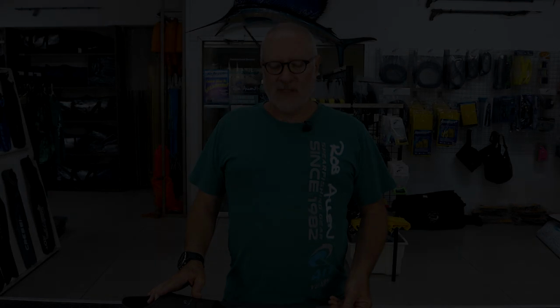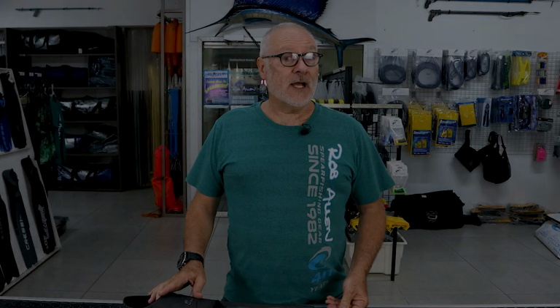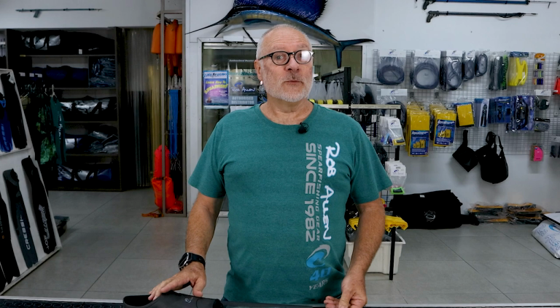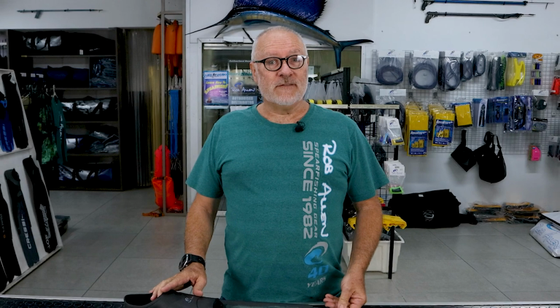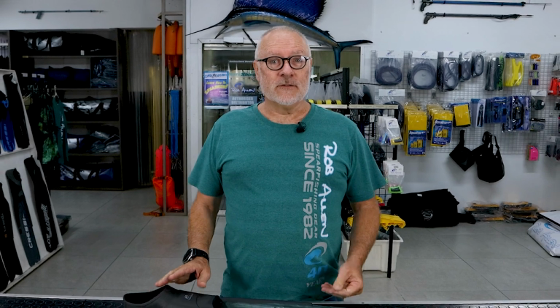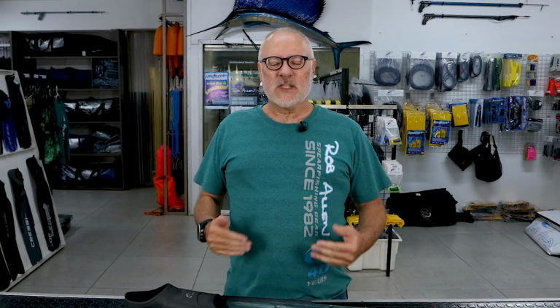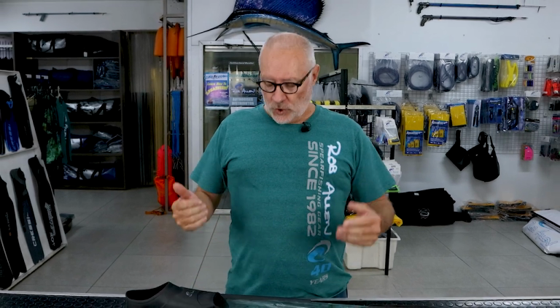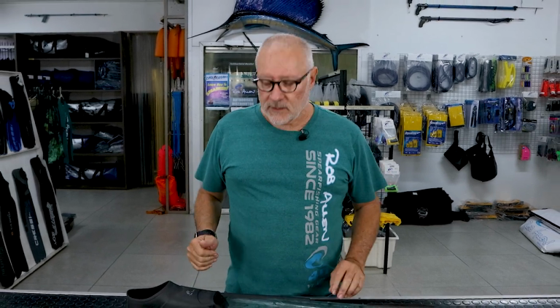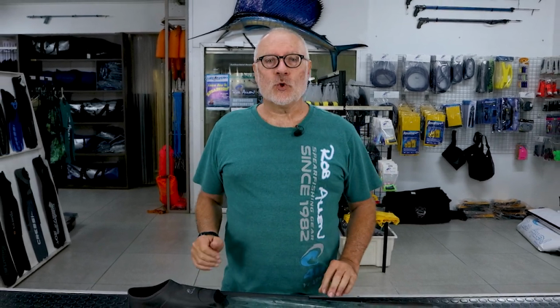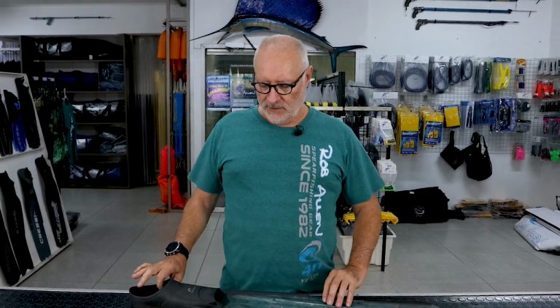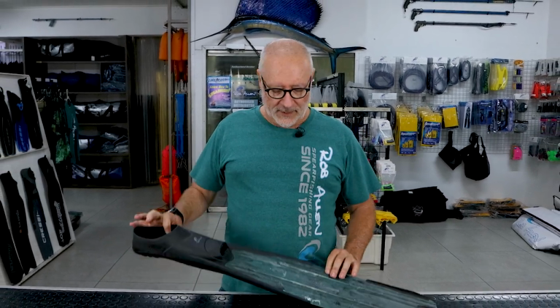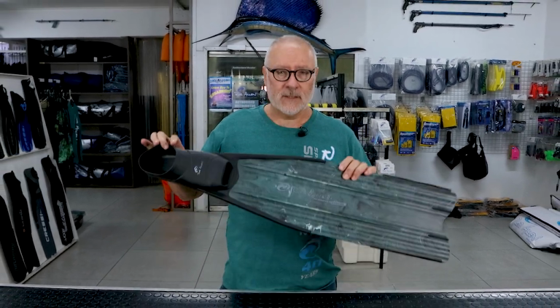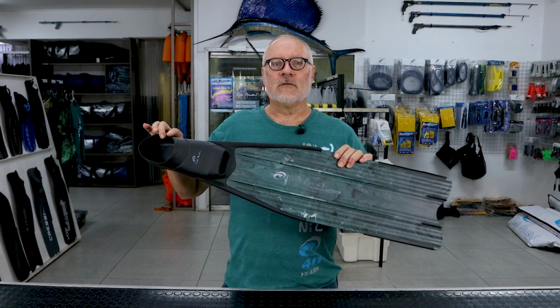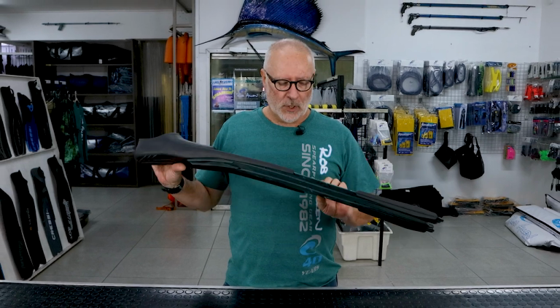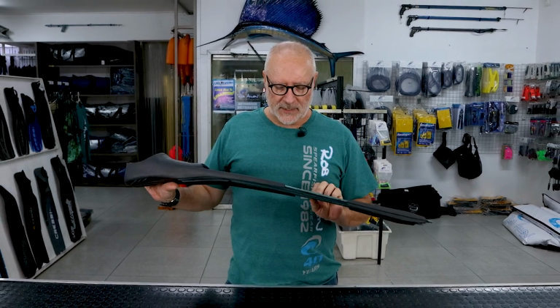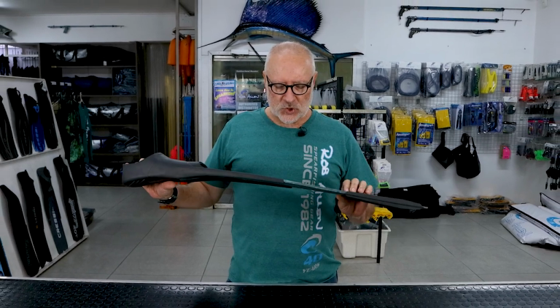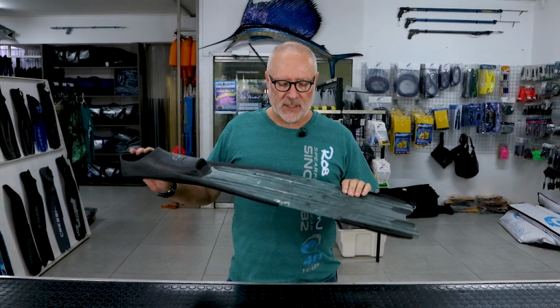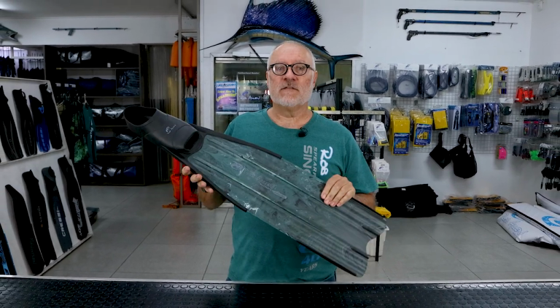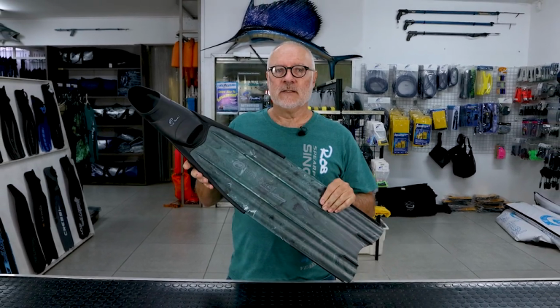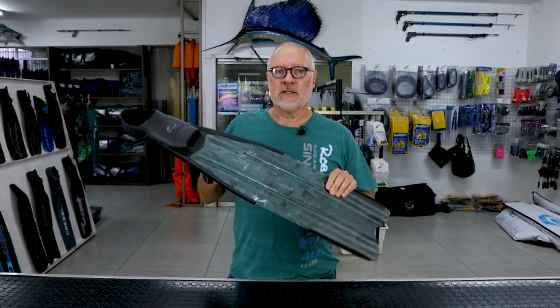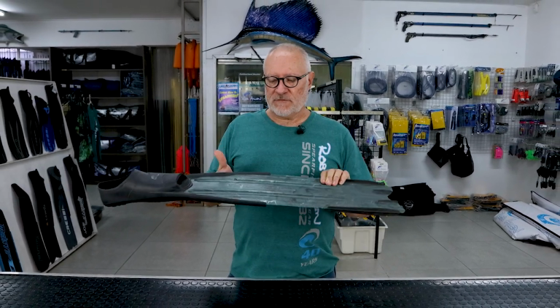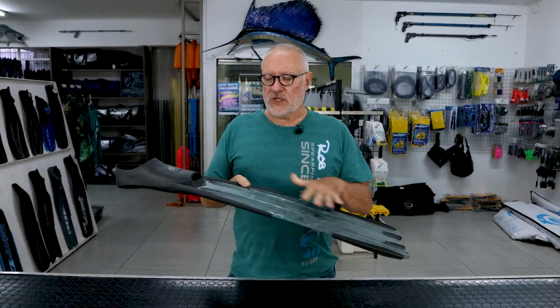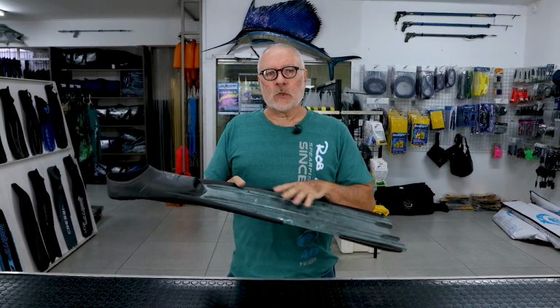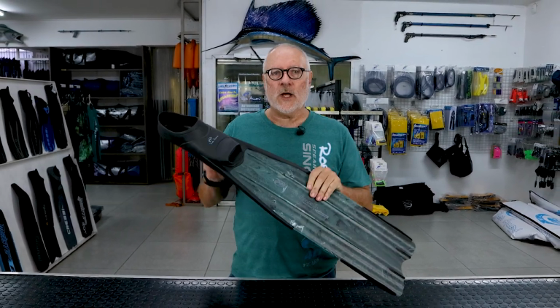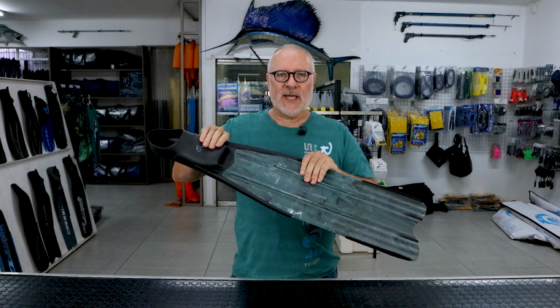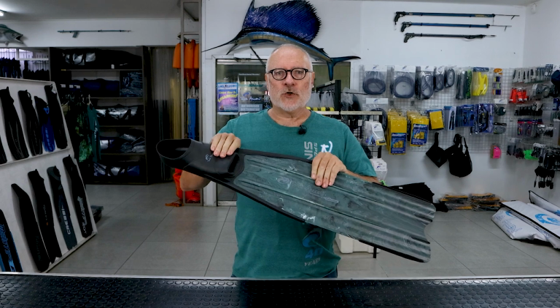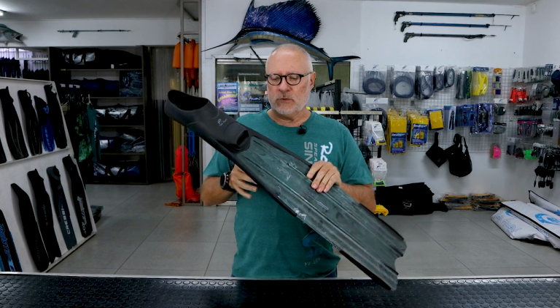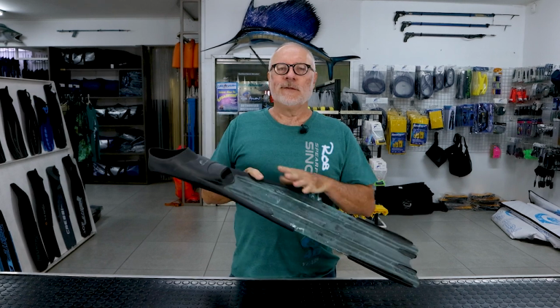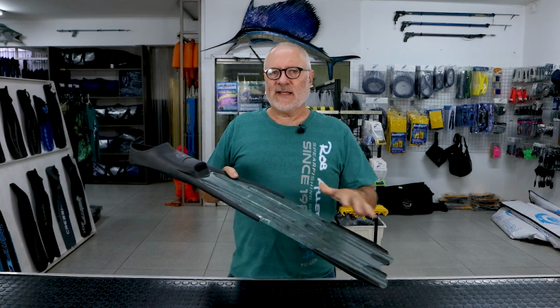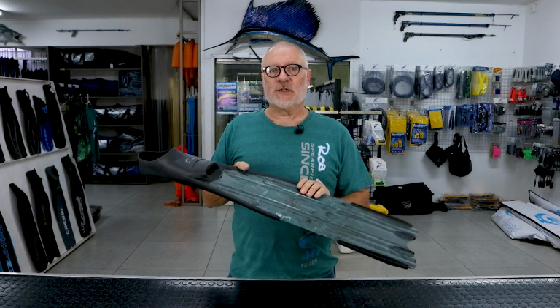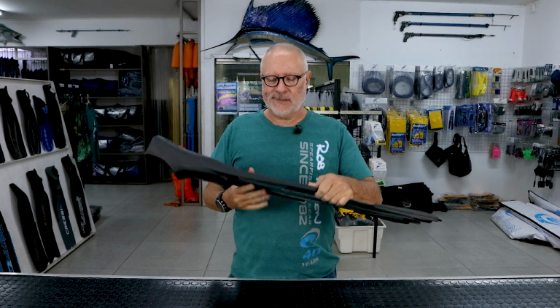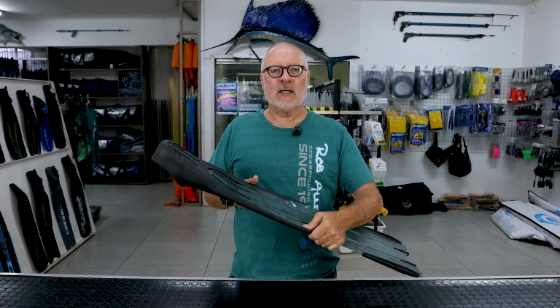Hi guys, welcome to another video. This is just a quick short on our very popular Scorpio fin. The specific one is all molded in one — the blade's not removable, no hassles with it coming out.